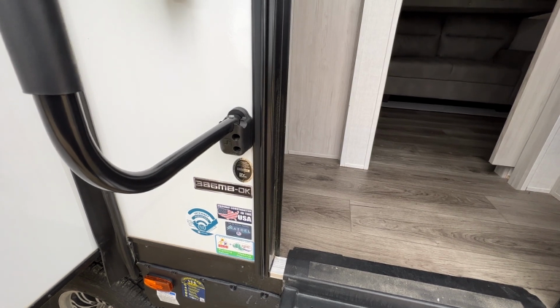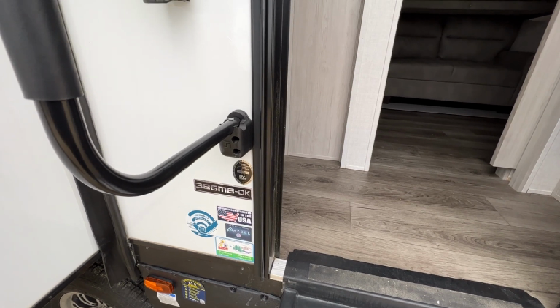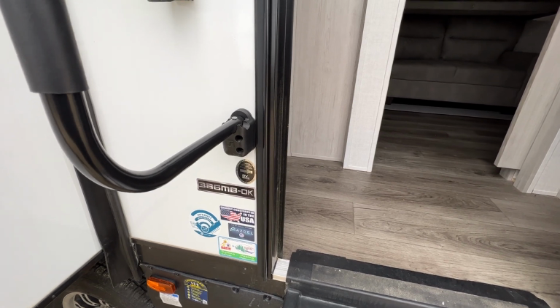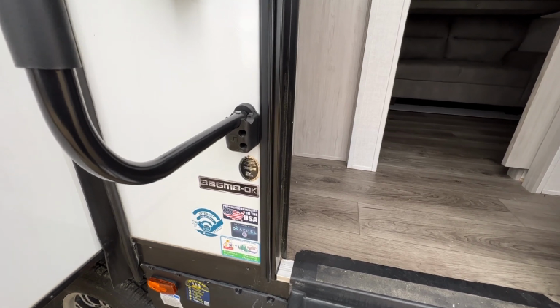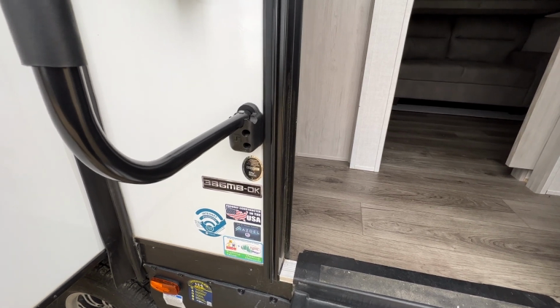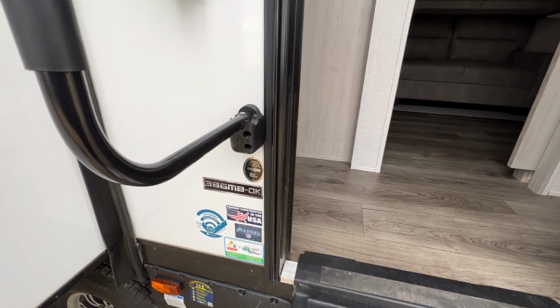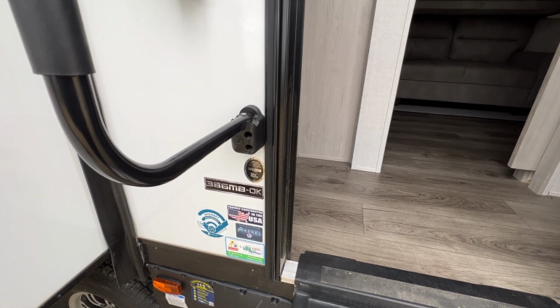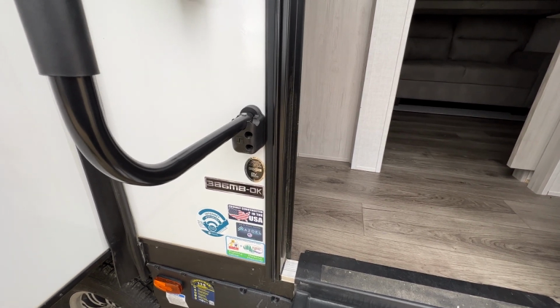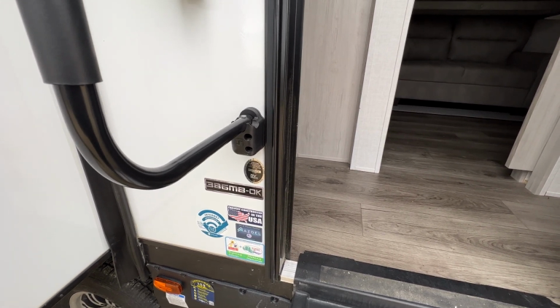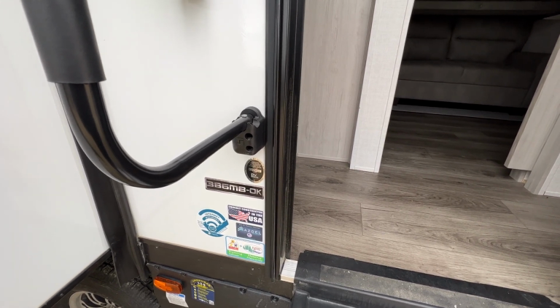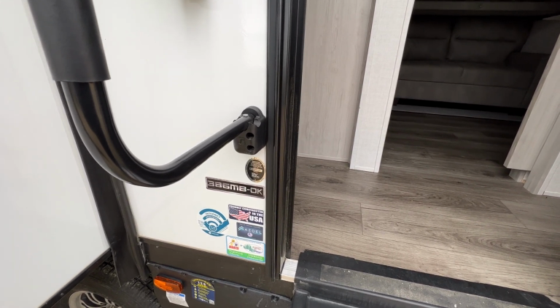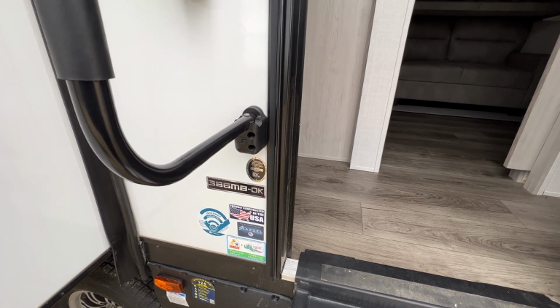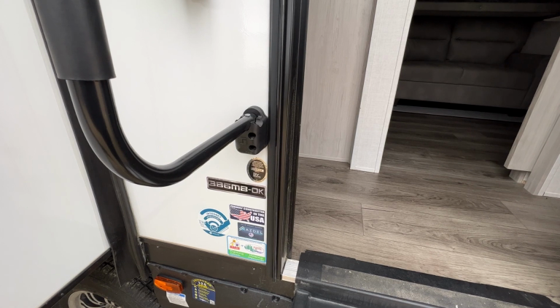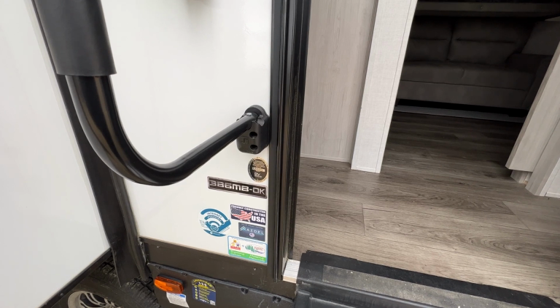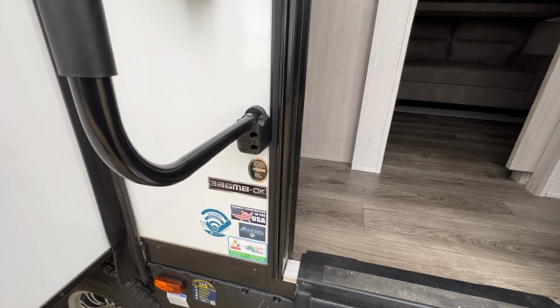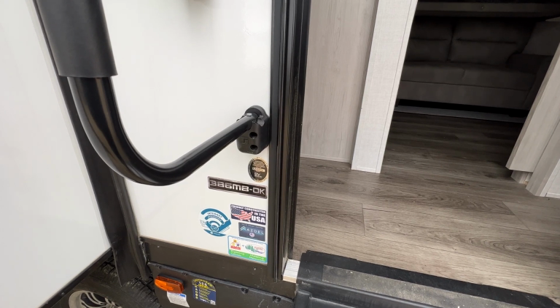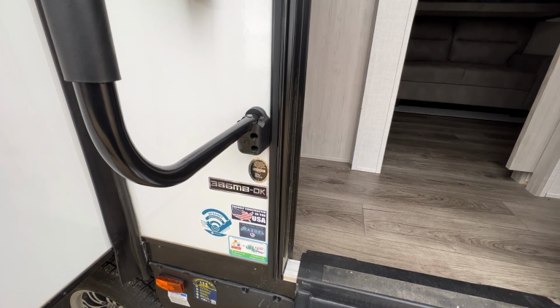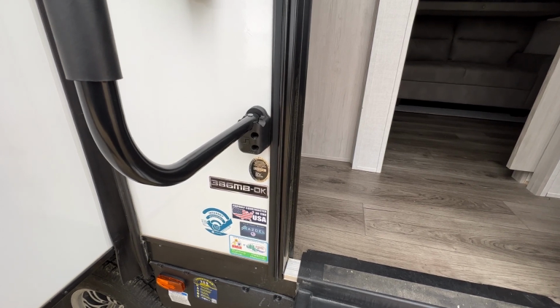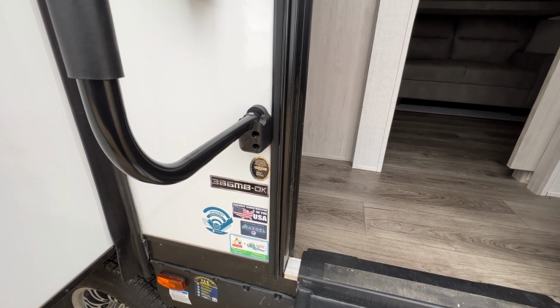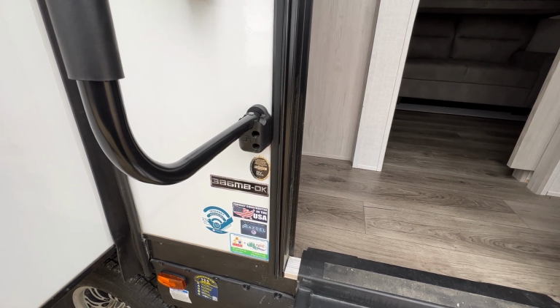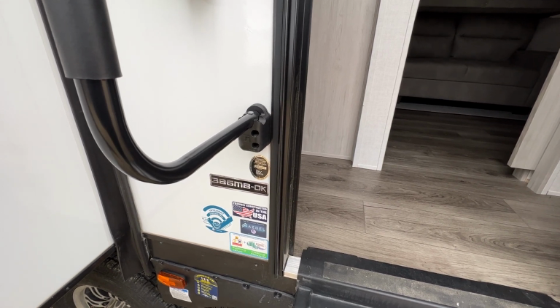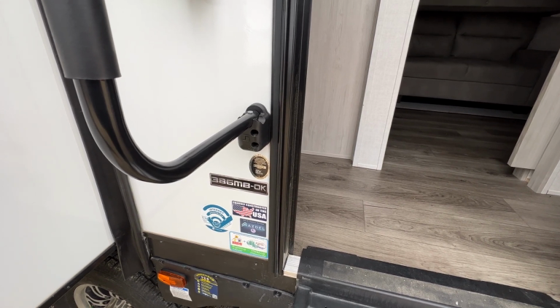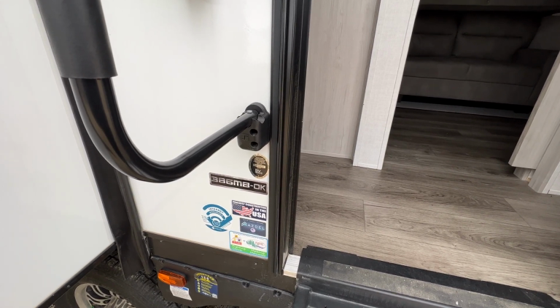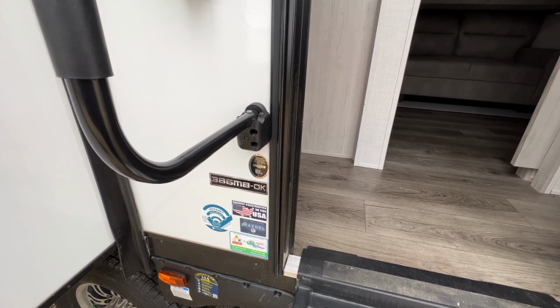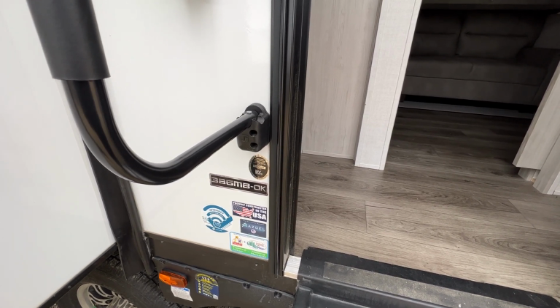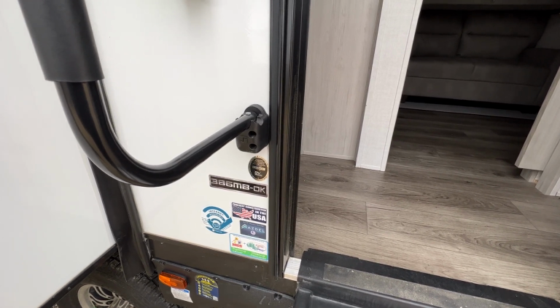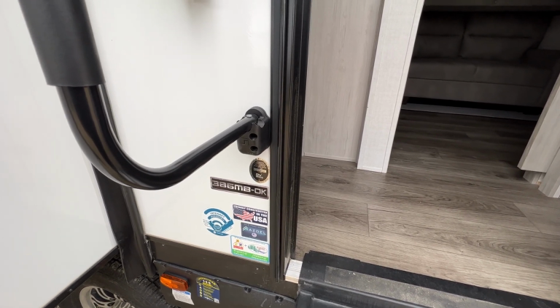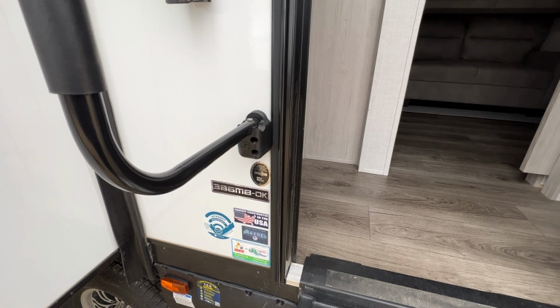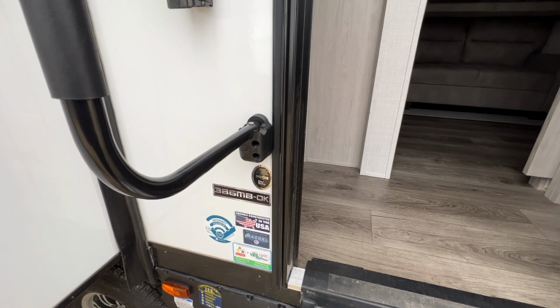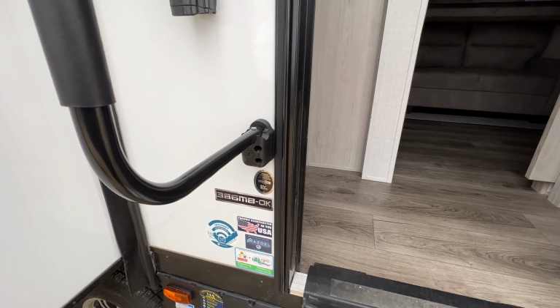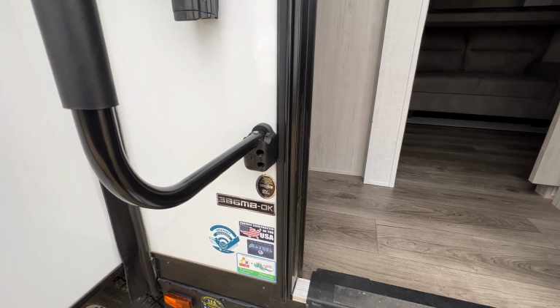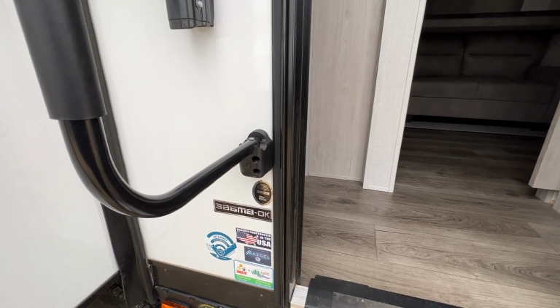Hi there! It's Patty at Parkland RV Center. Welcome to the 2022 East to West Tandera 386 MBOK. Come on in and I'll show you around.